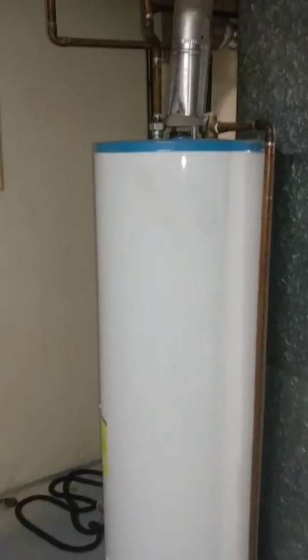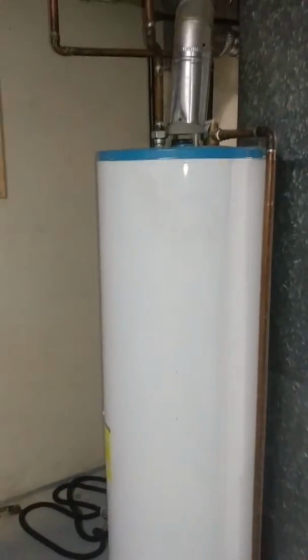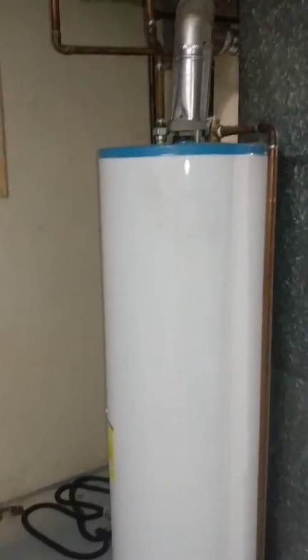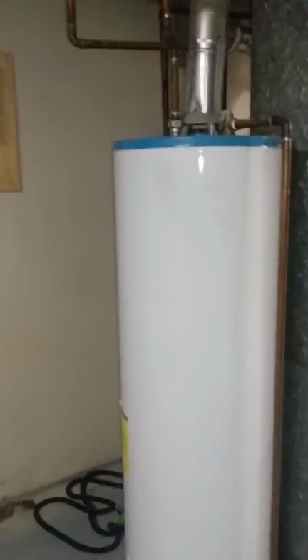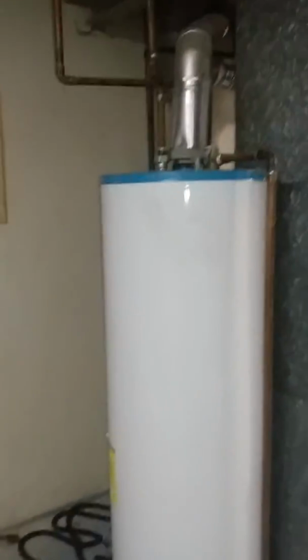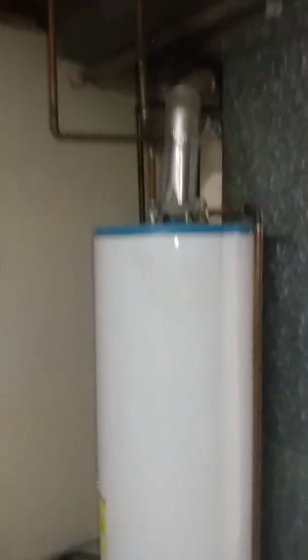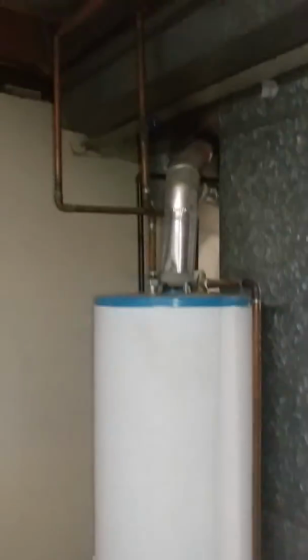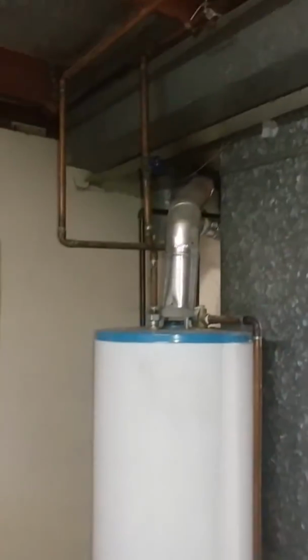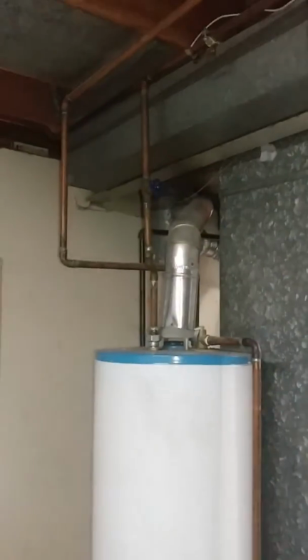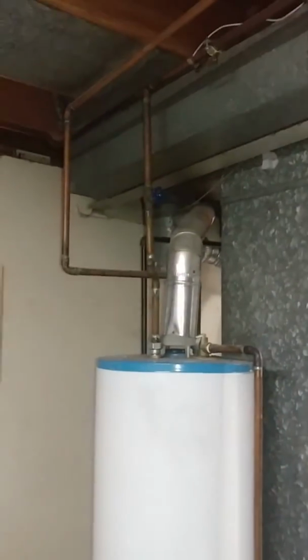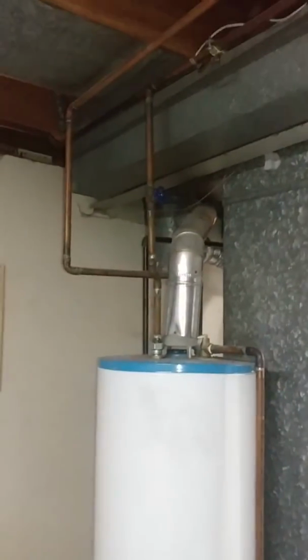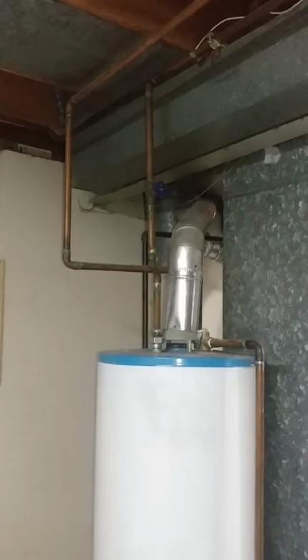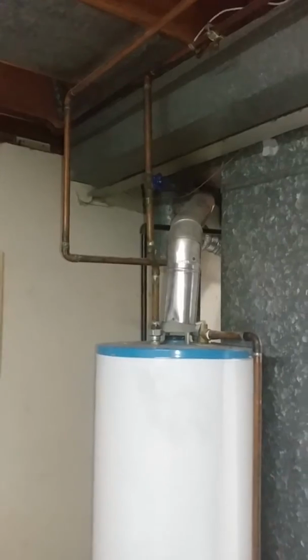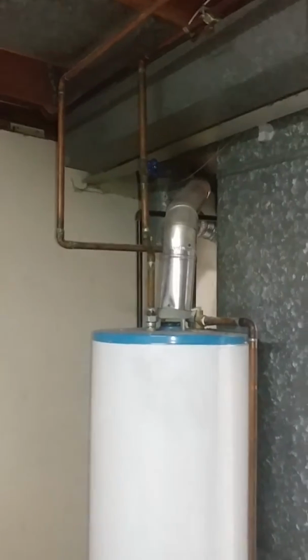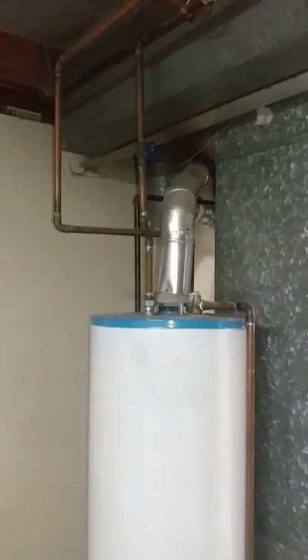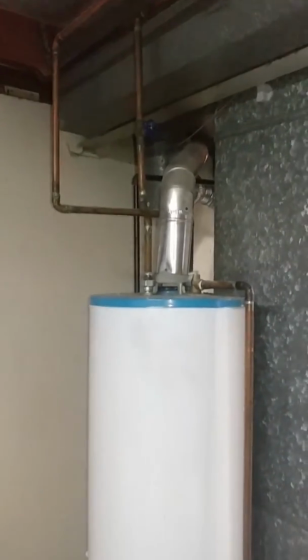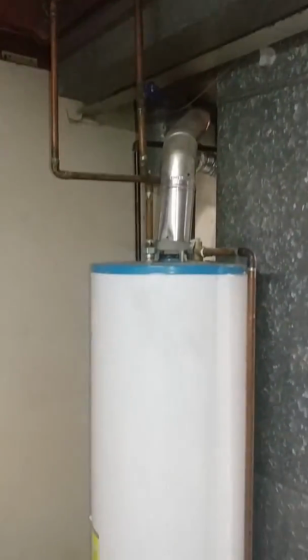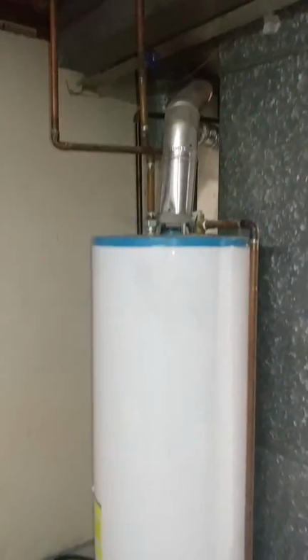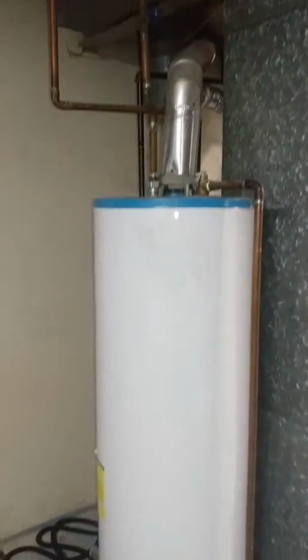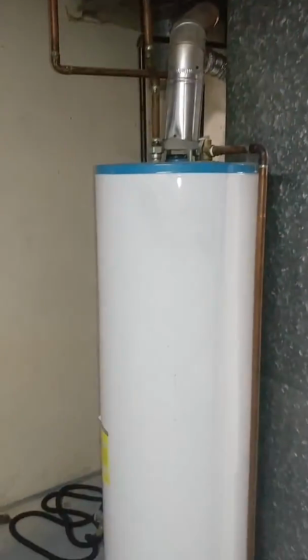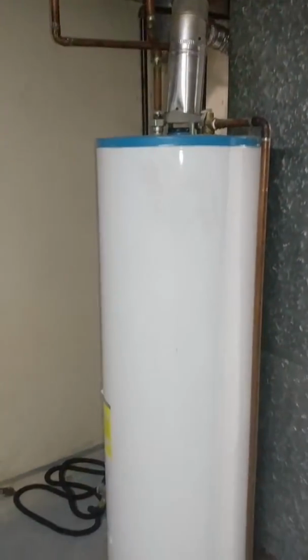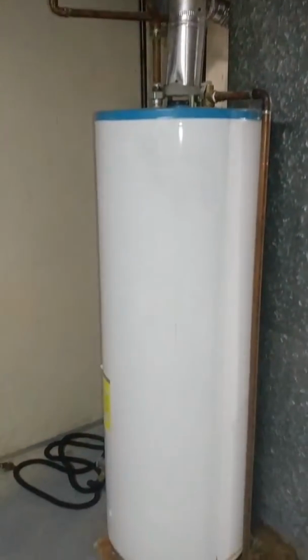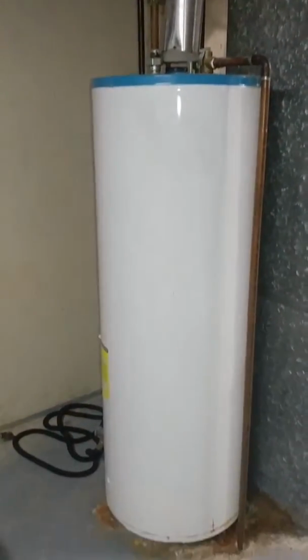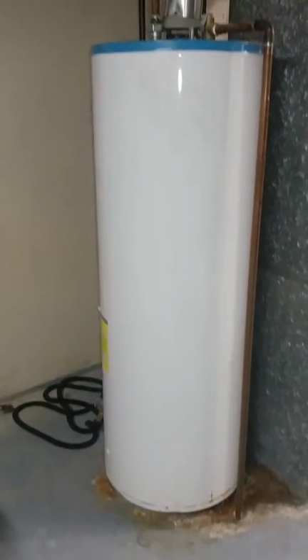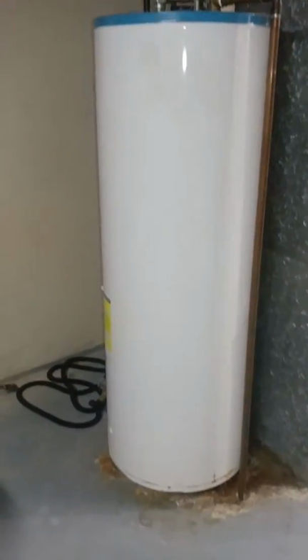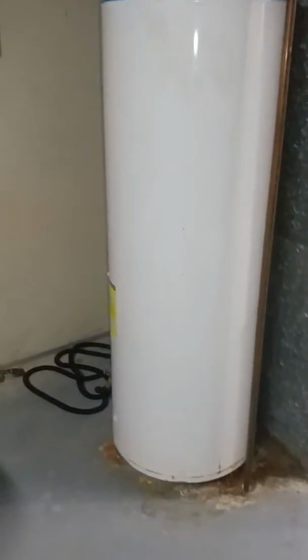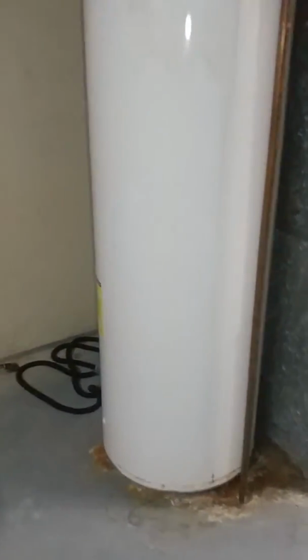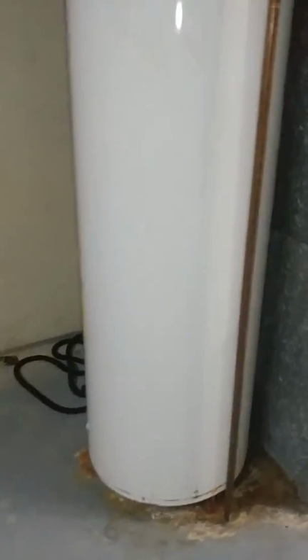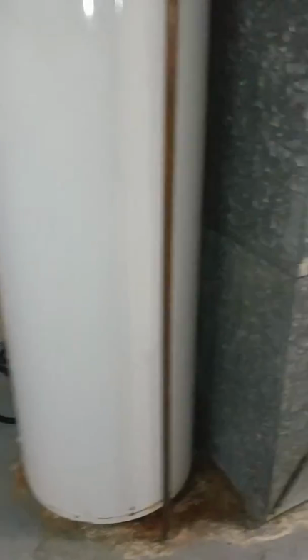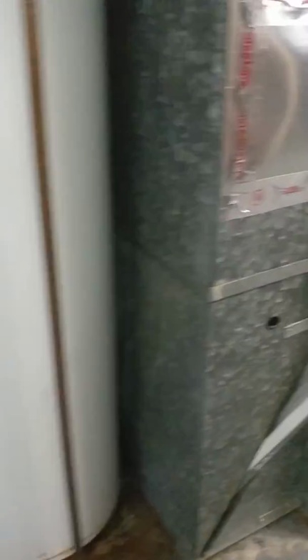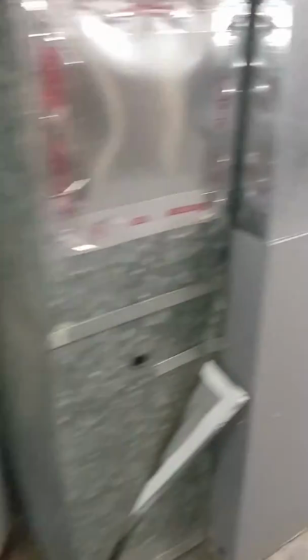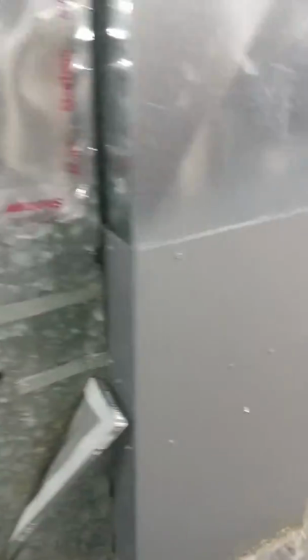Tankless install at Chaminade — or tank, we haven't decided yet. Currently have a 50-gallon tank you can drain down.